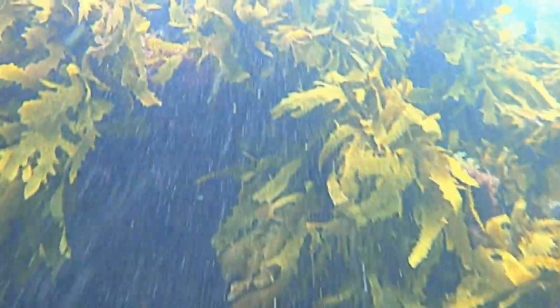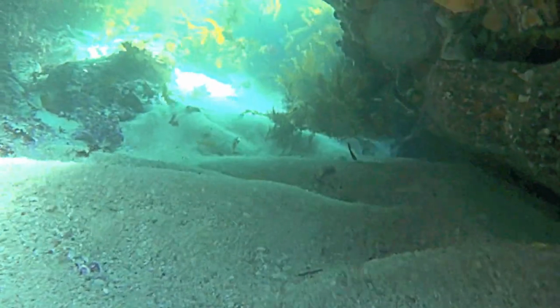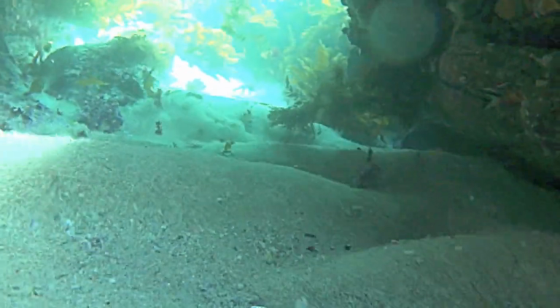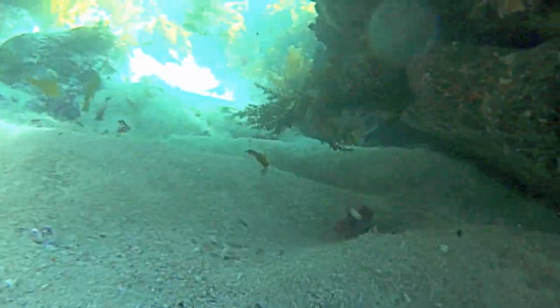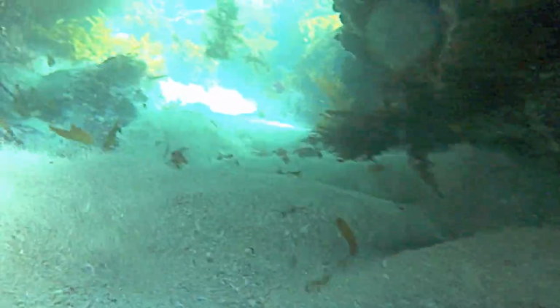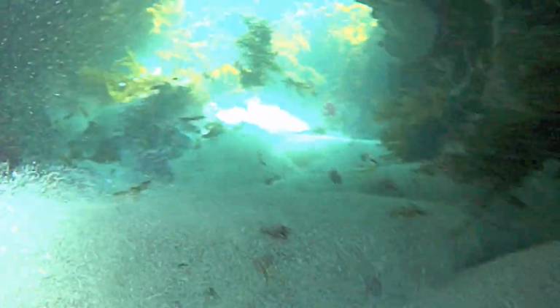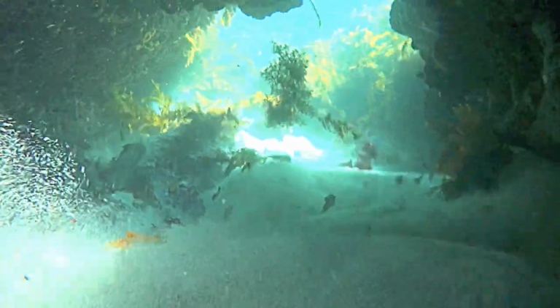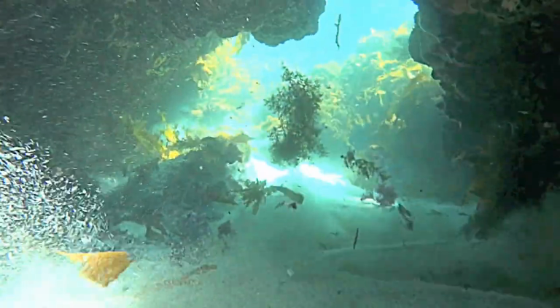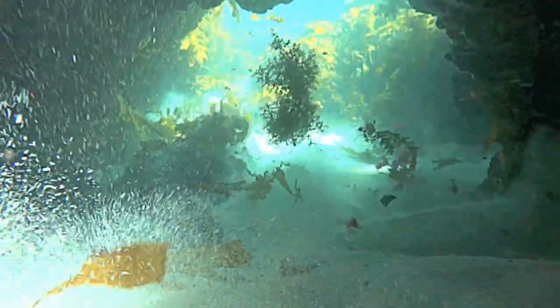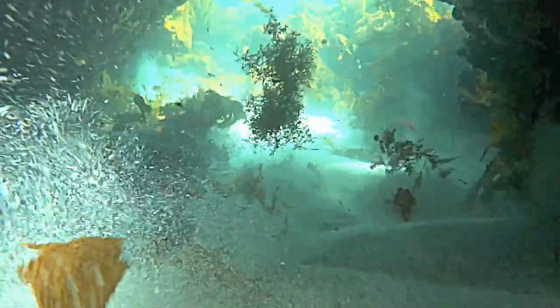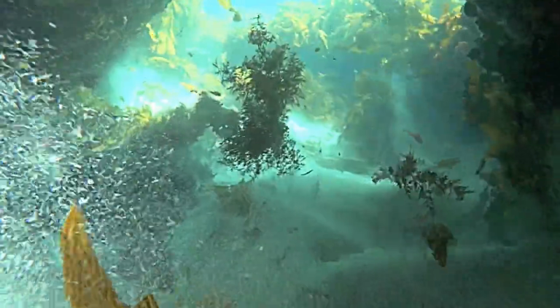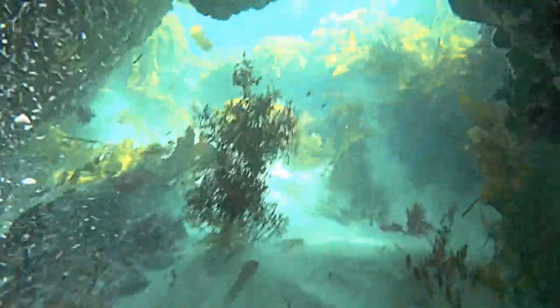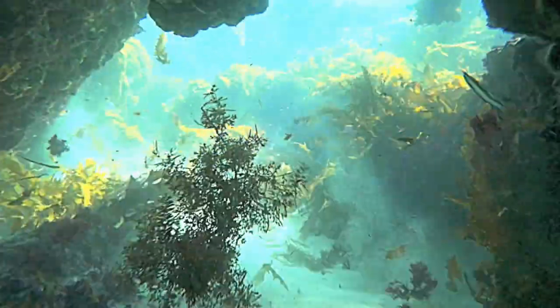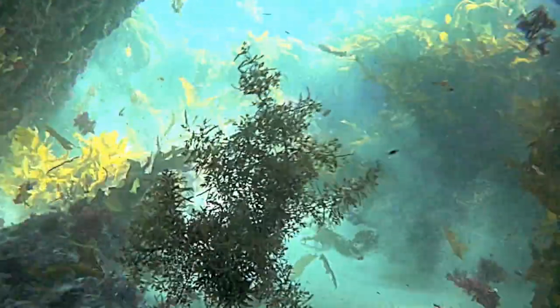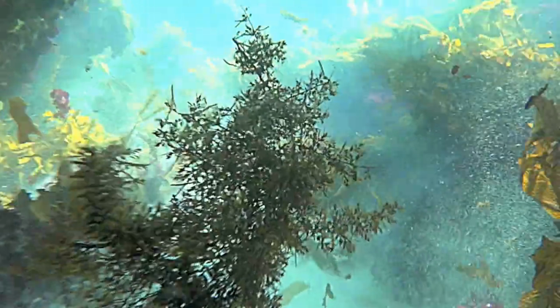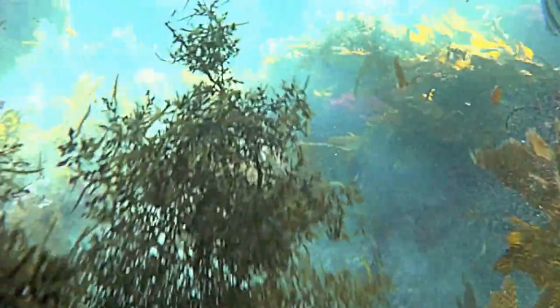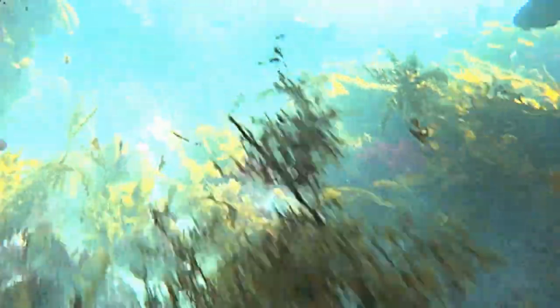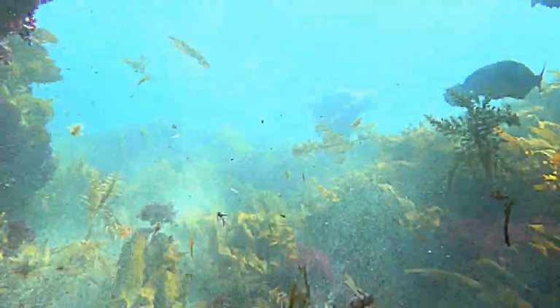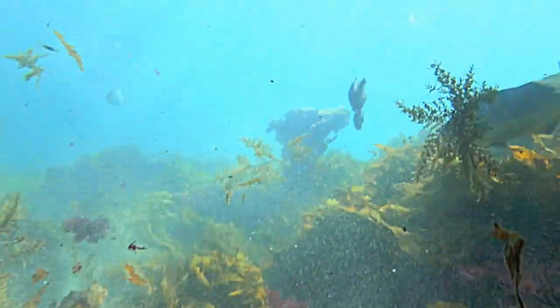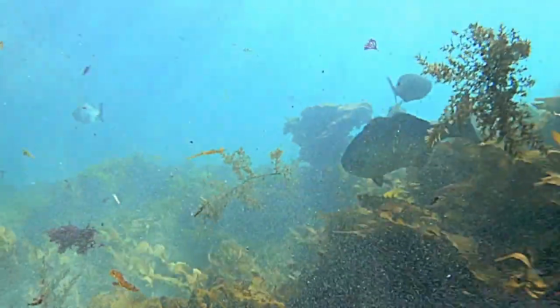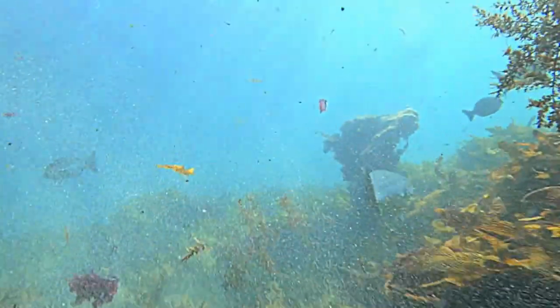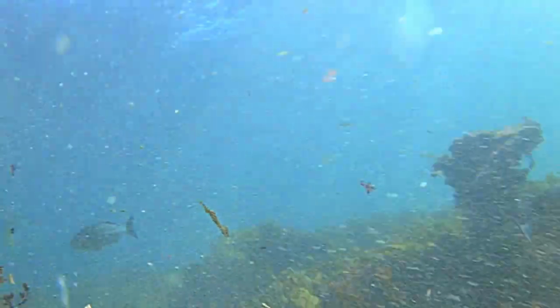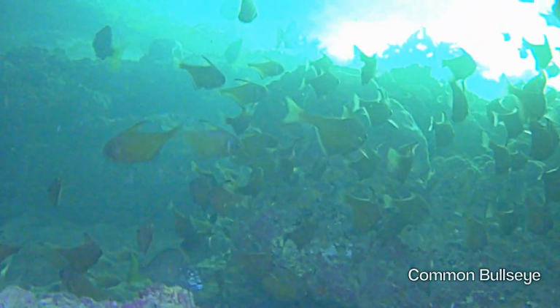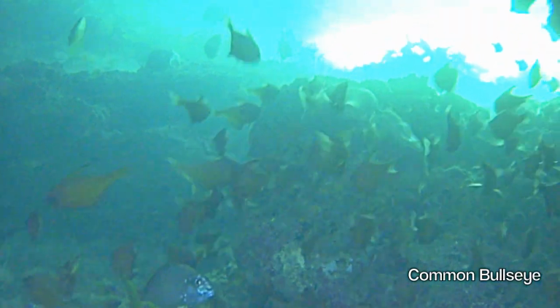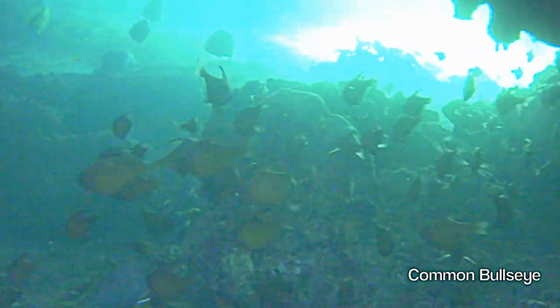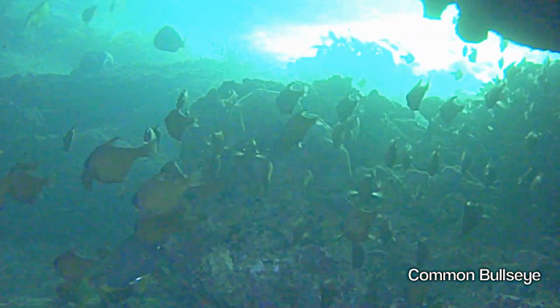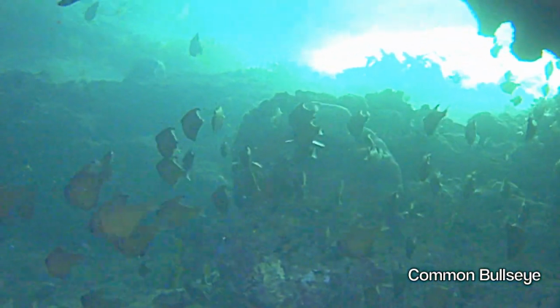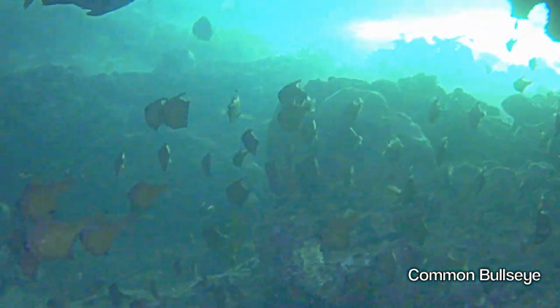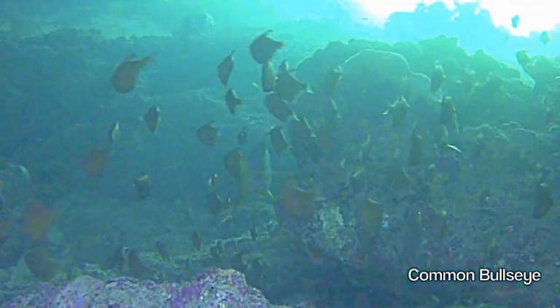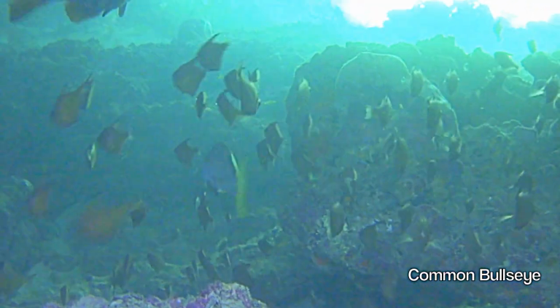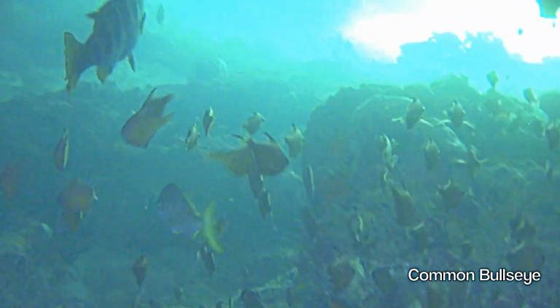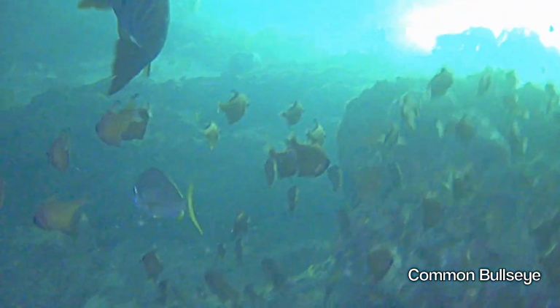Some tunnels focus the currents and create massive forces through the tunnels, which can prove dangerous for divers. Common bull's eye converge in dark caves.